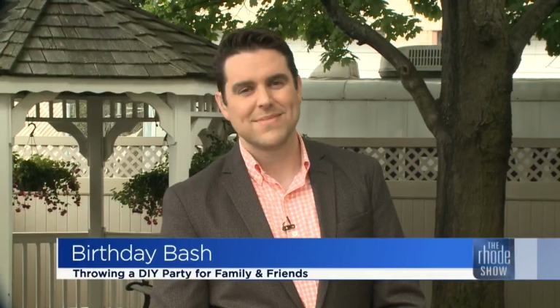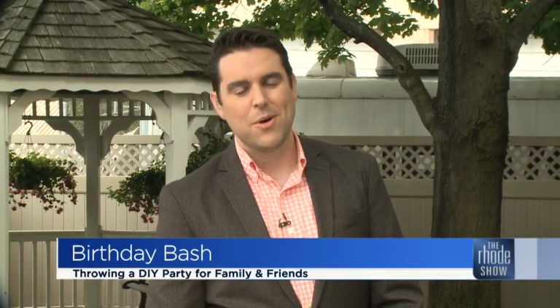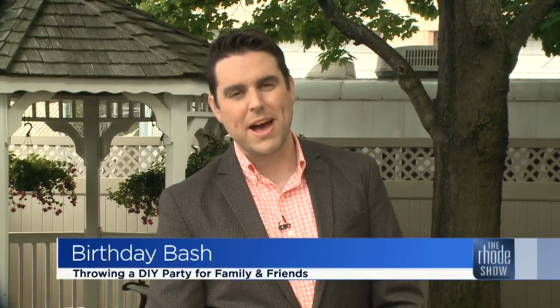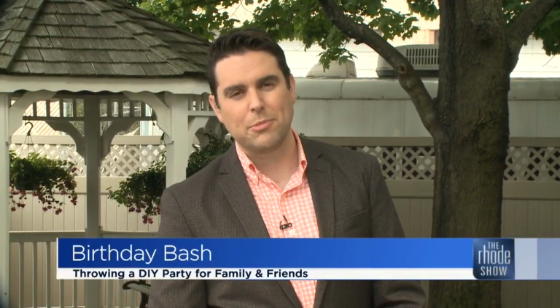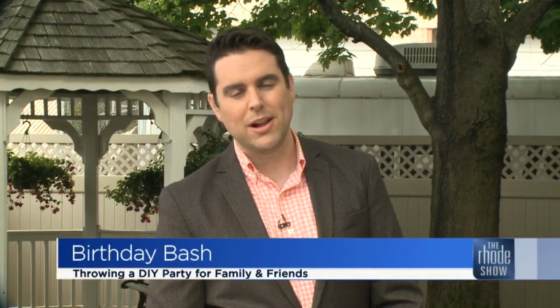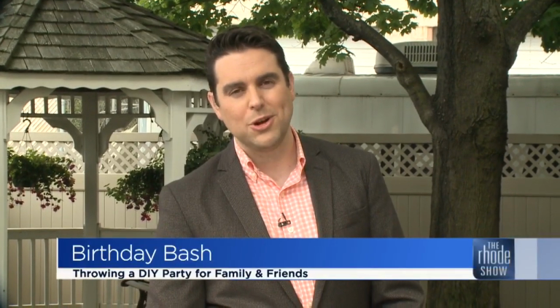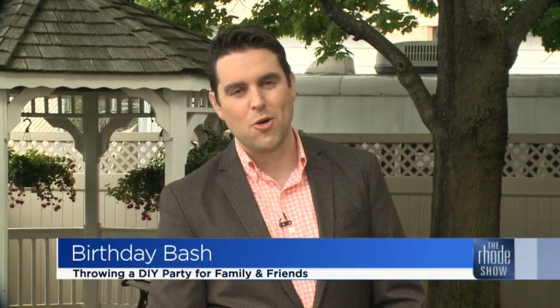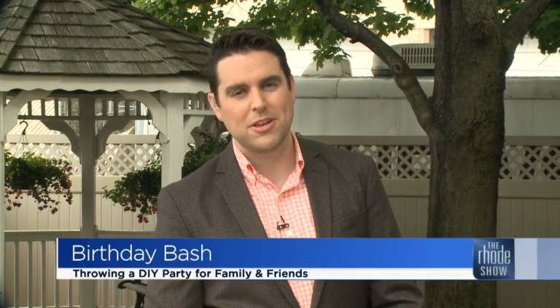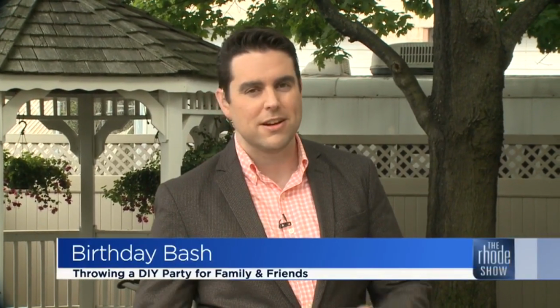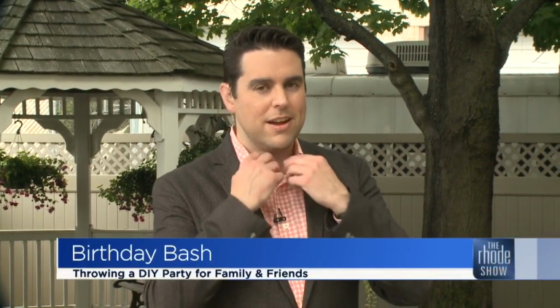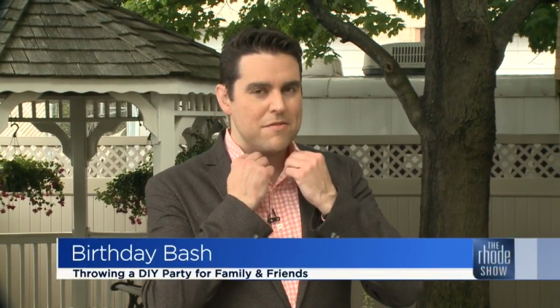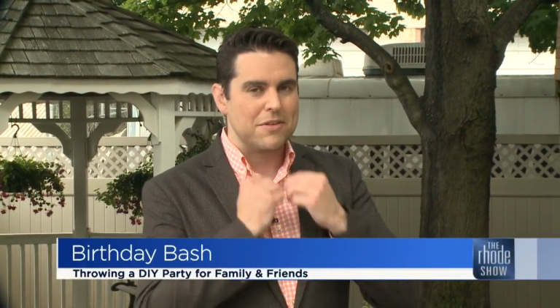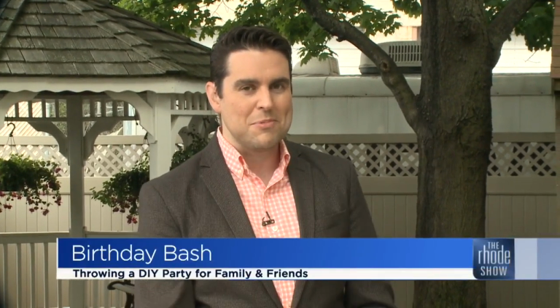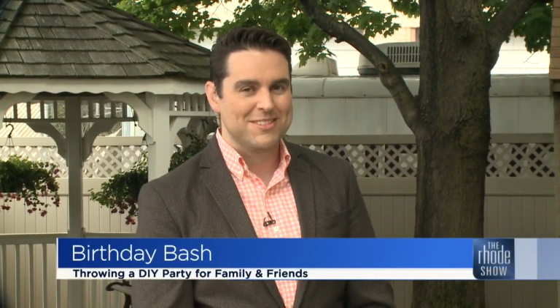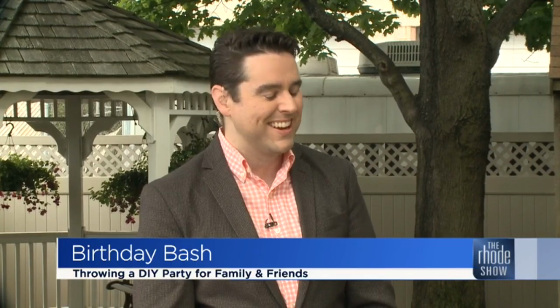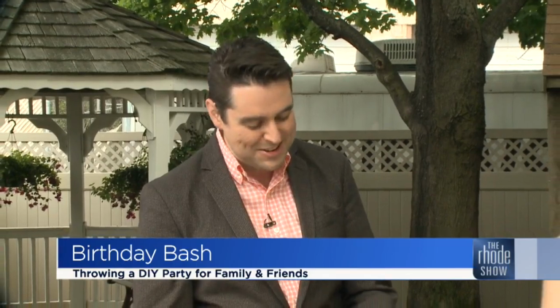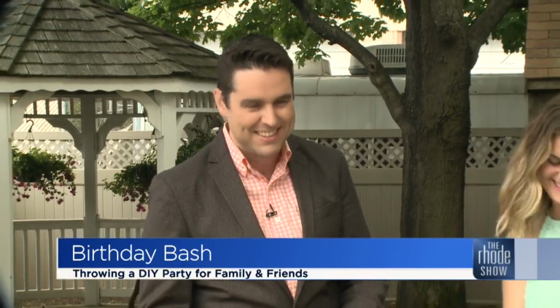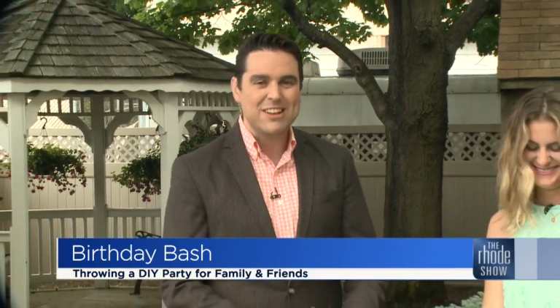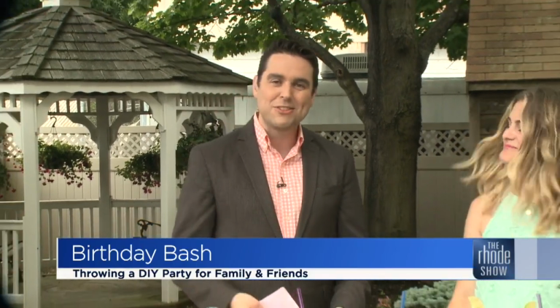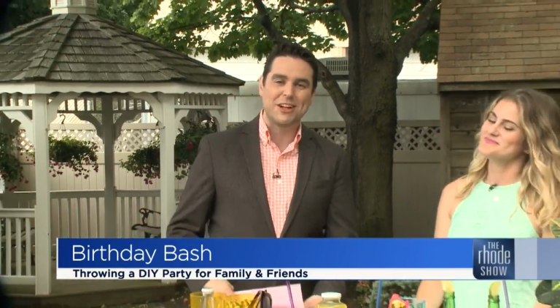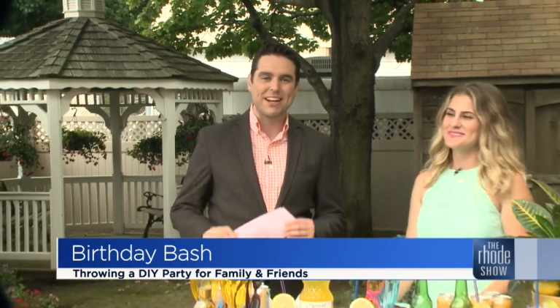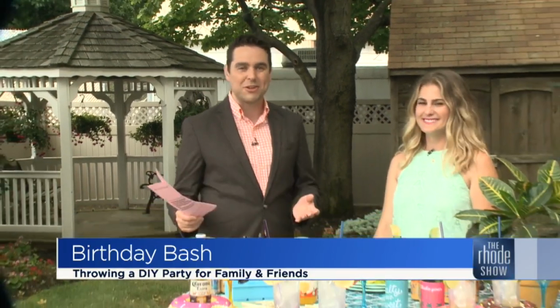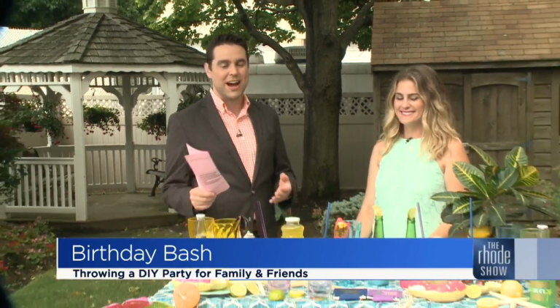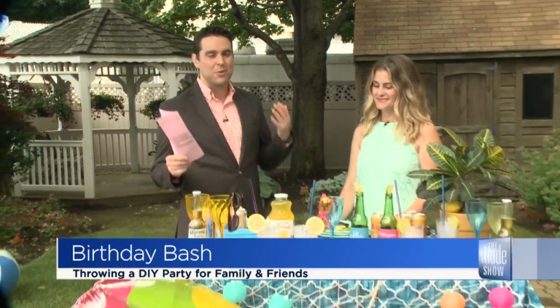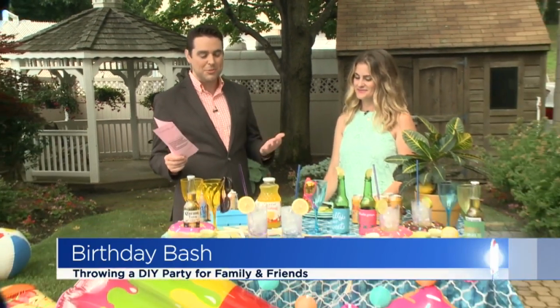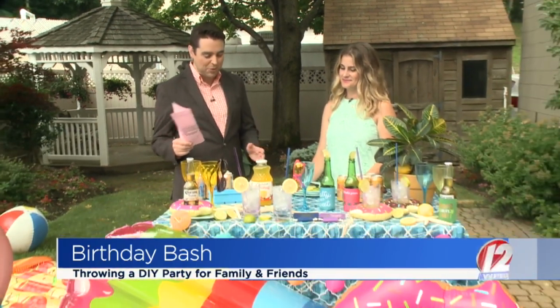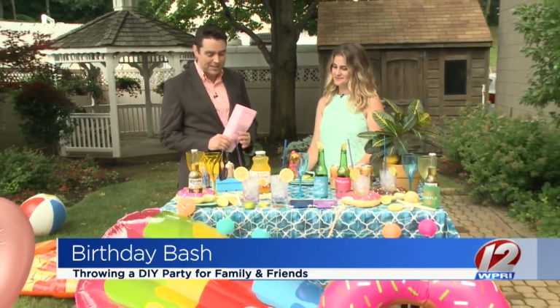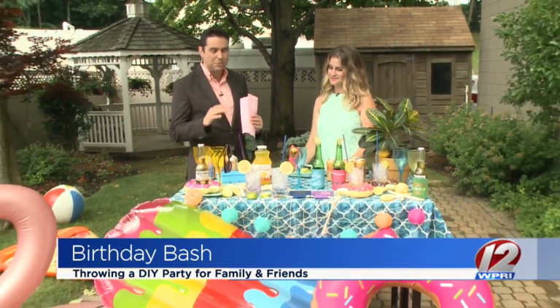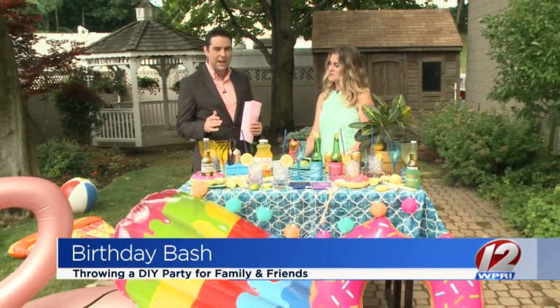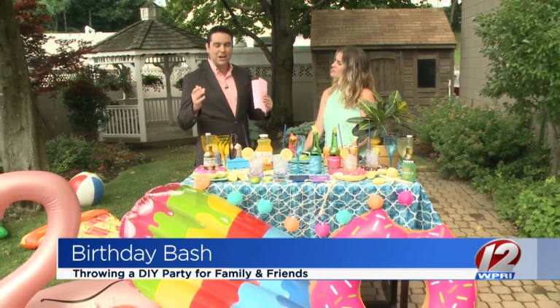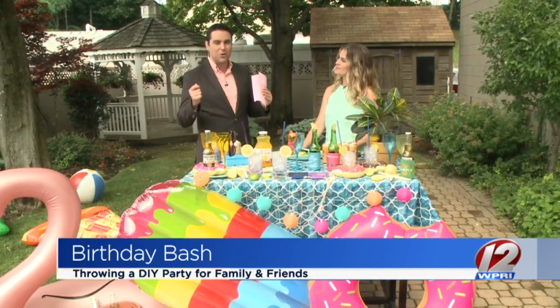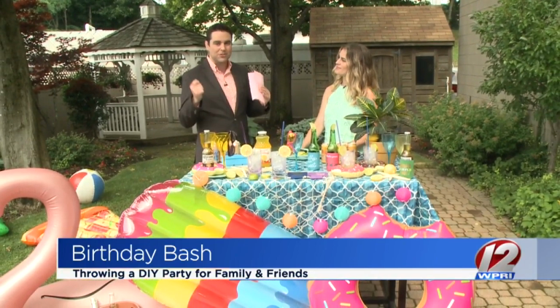Welcome back everybody. As we all know, birthdays are very, very important, which means it's always good to celebrate and have a good time. But where do you begin when it's time to plan? How do we know where to start?